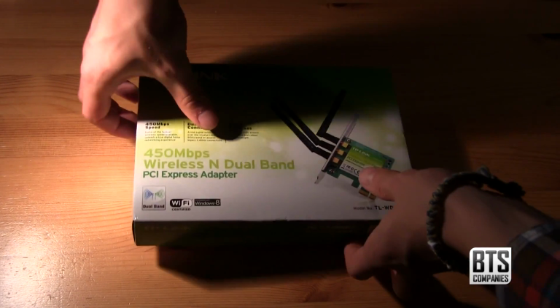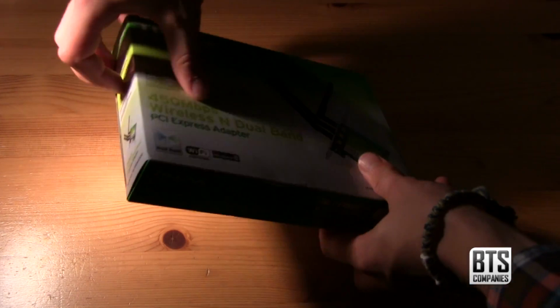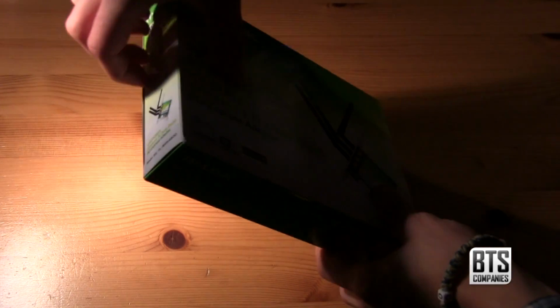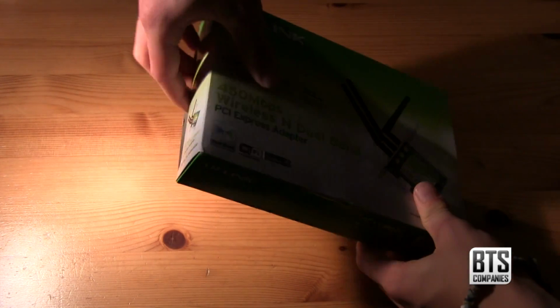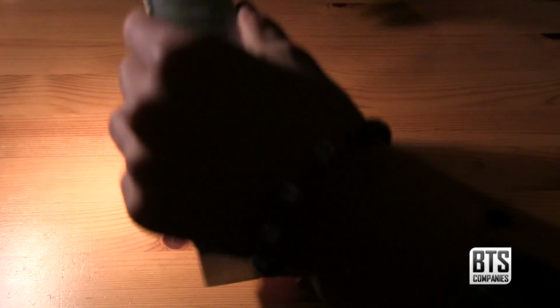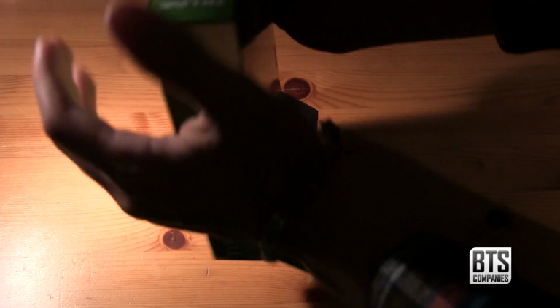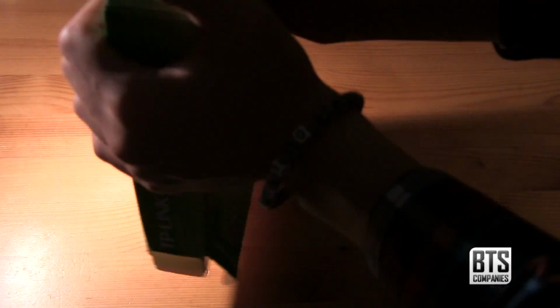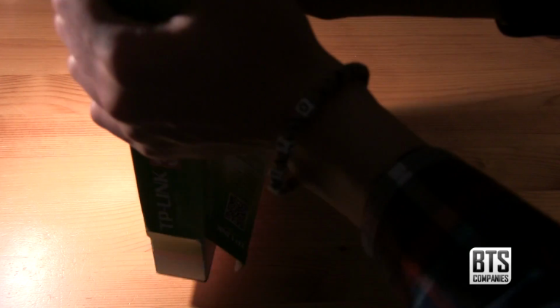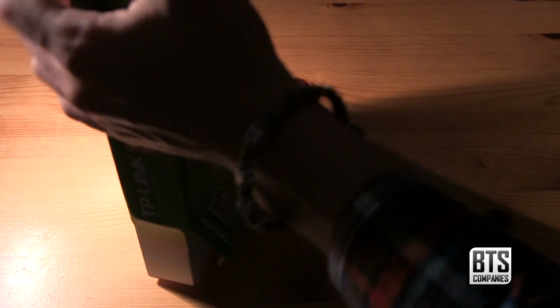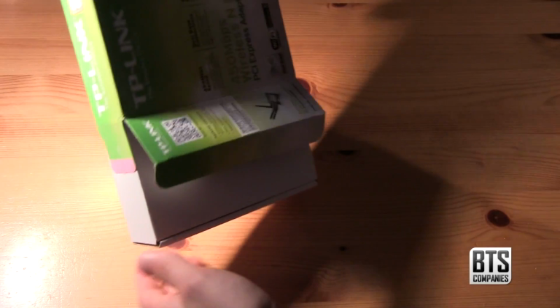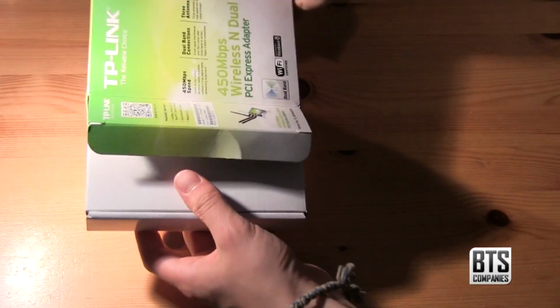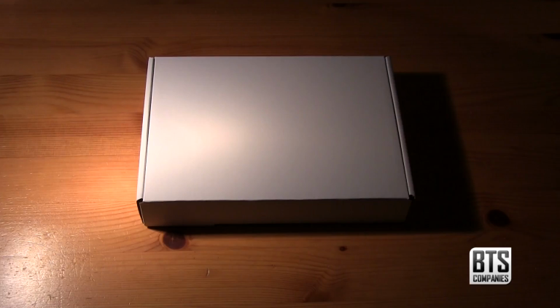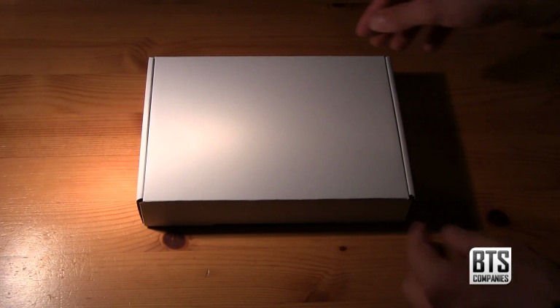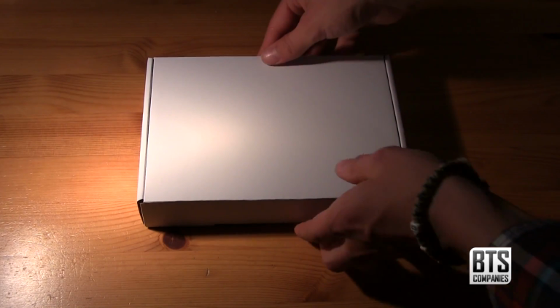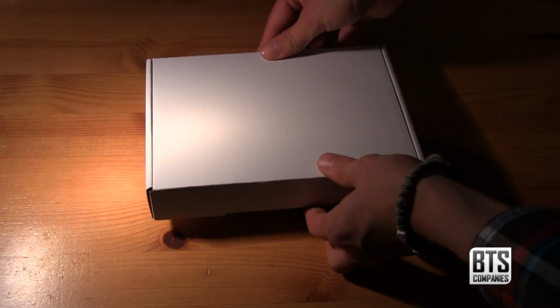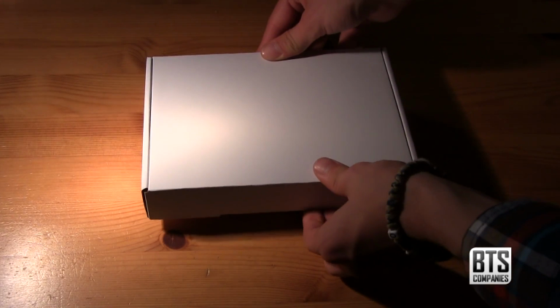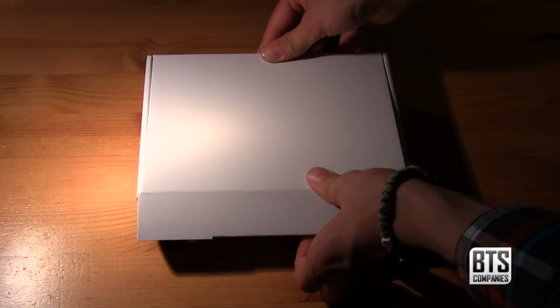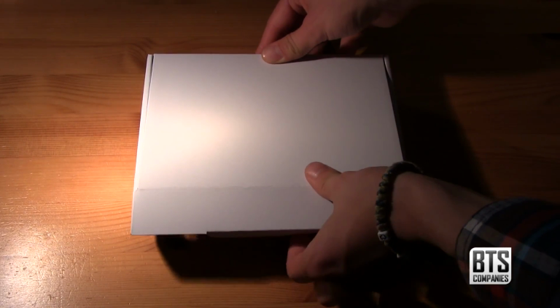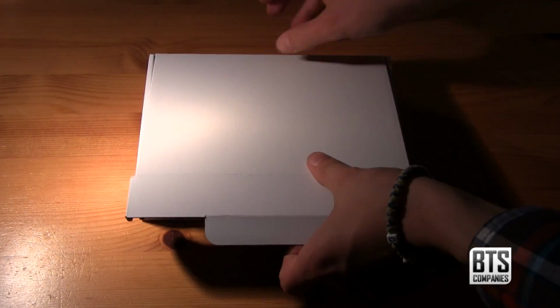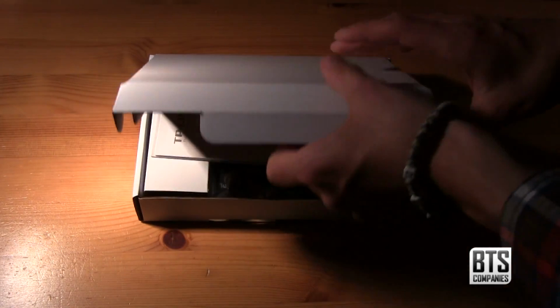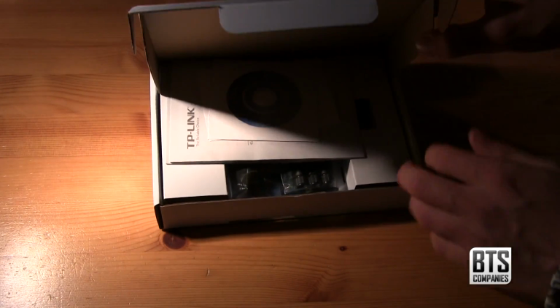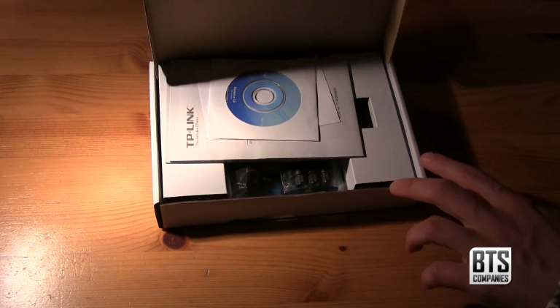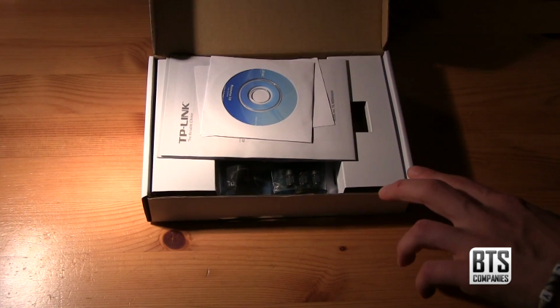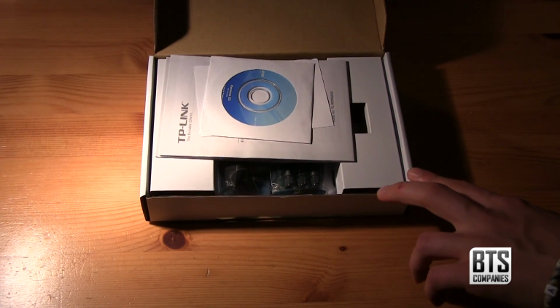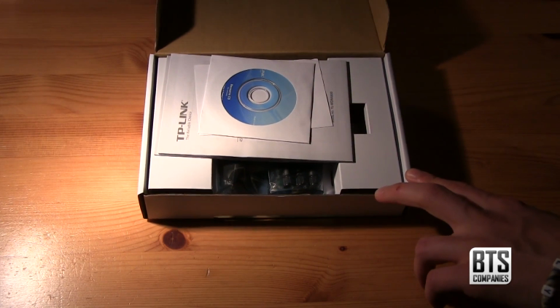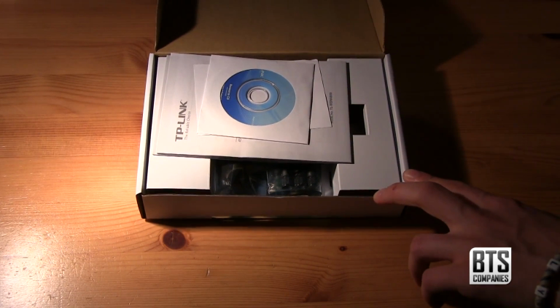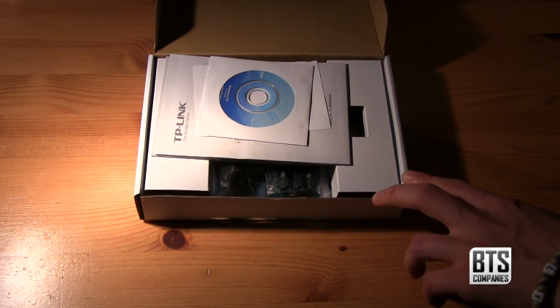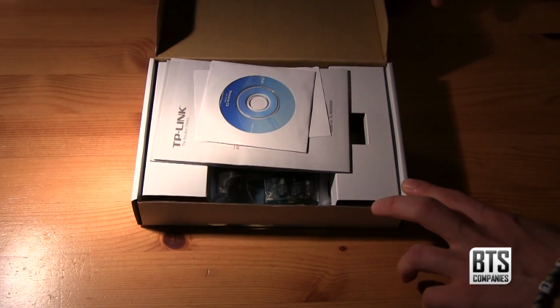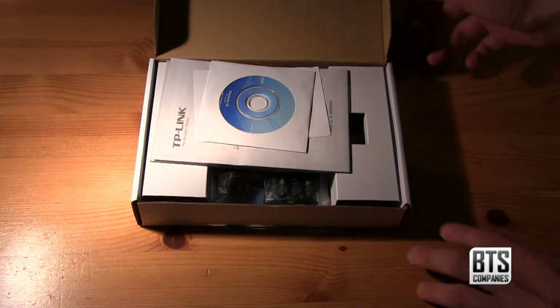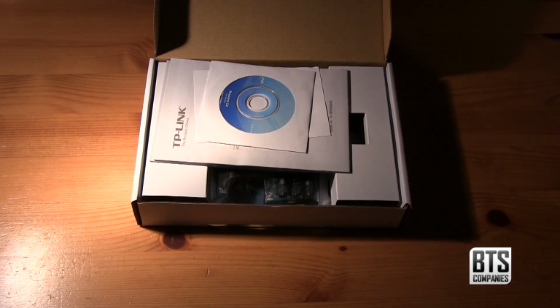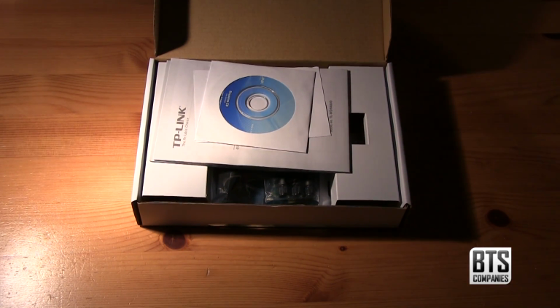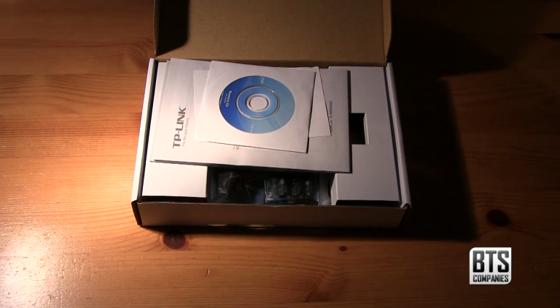It fits into your computer using a PCIe X1 slot, so make sure you have one of those free. It's Amazon frustration free packaging so it should be nice and easy to get into.